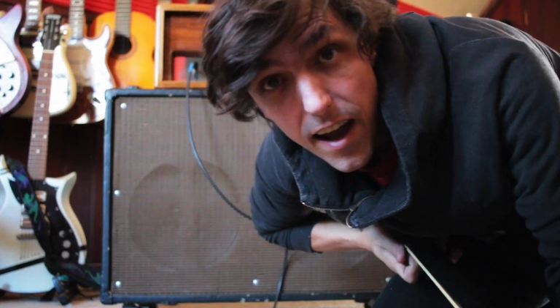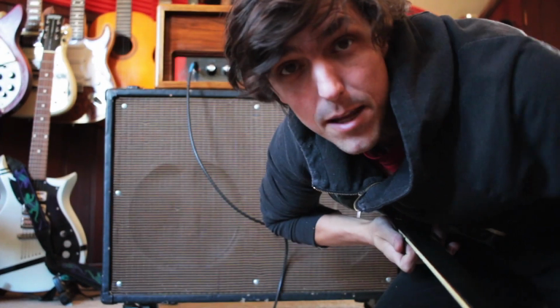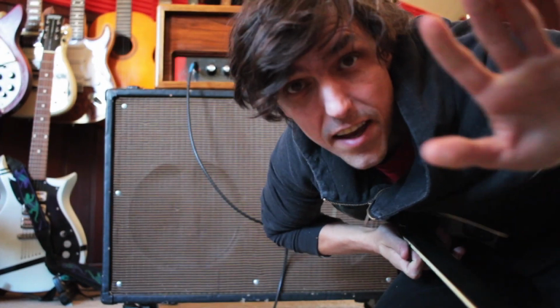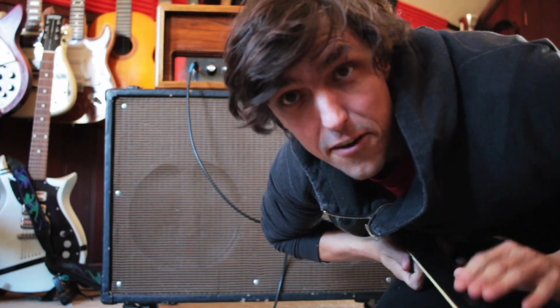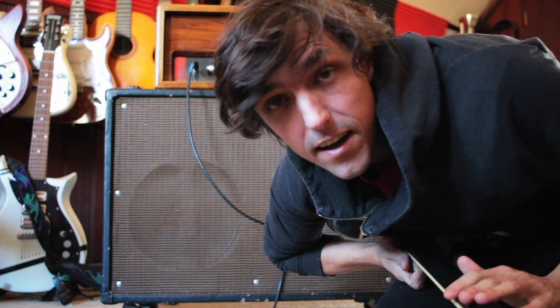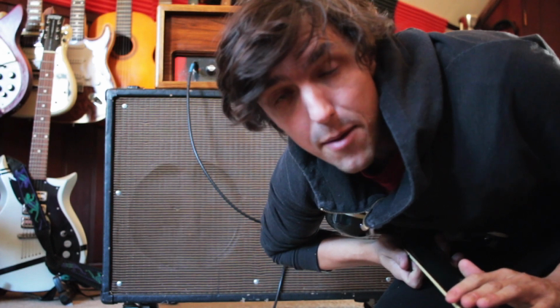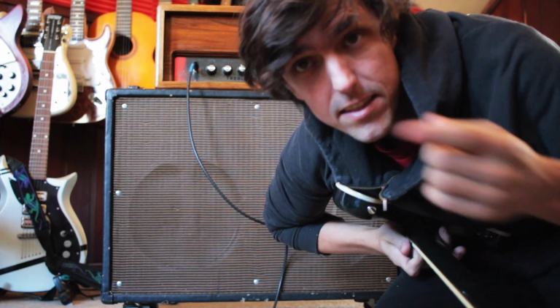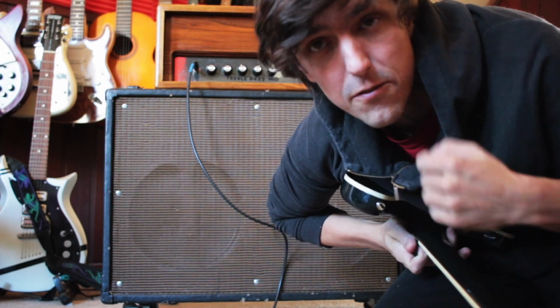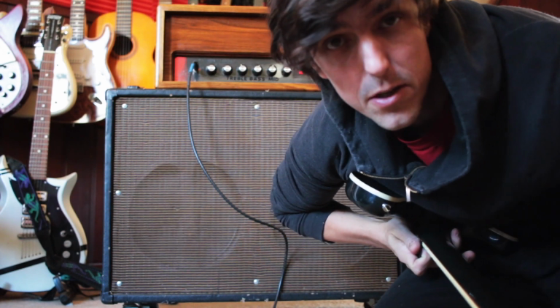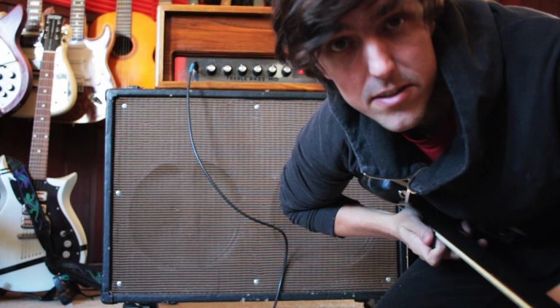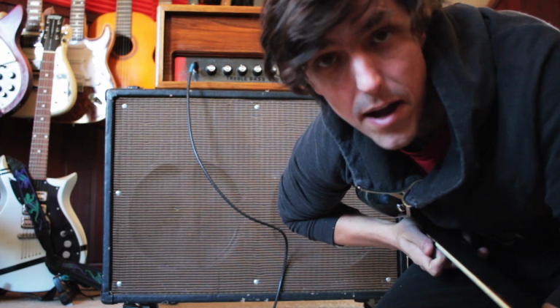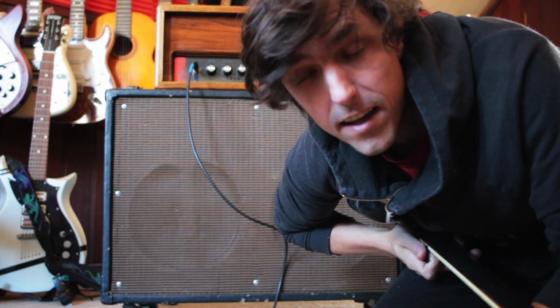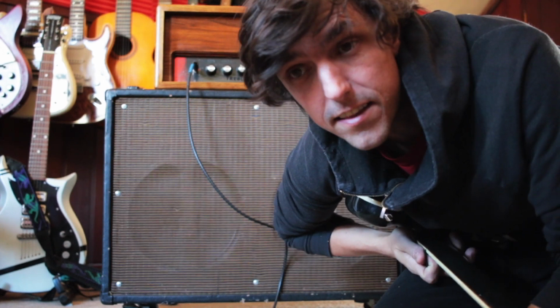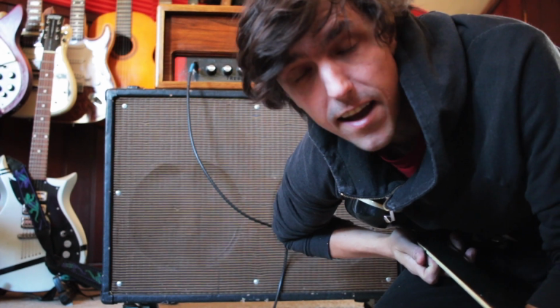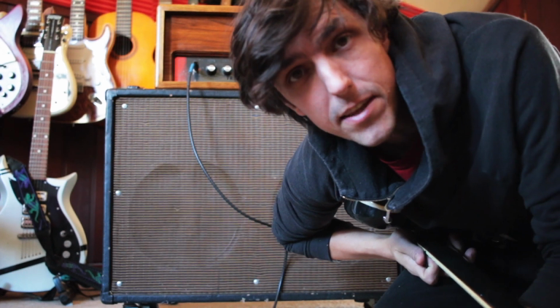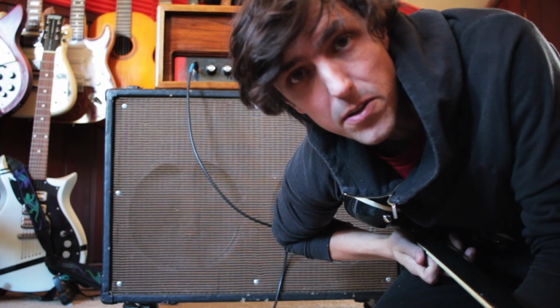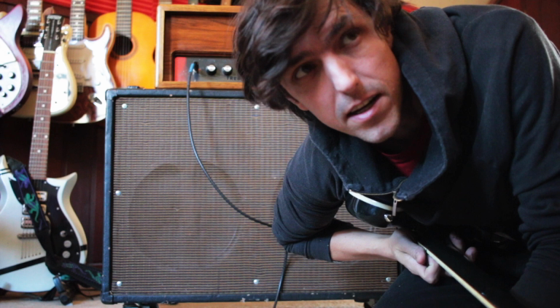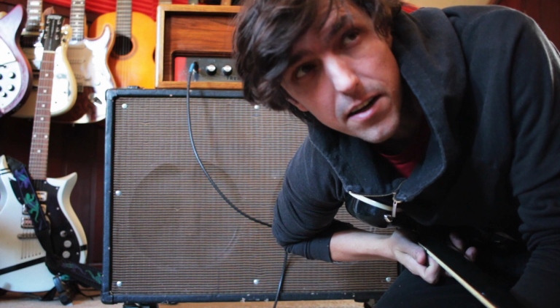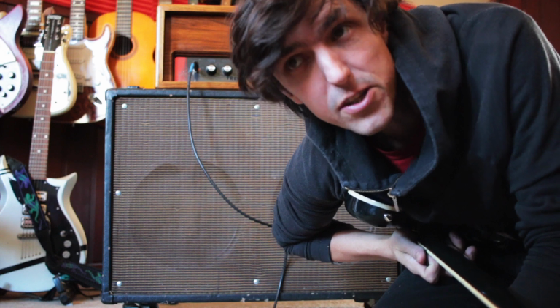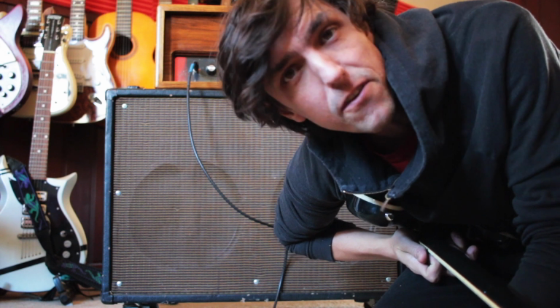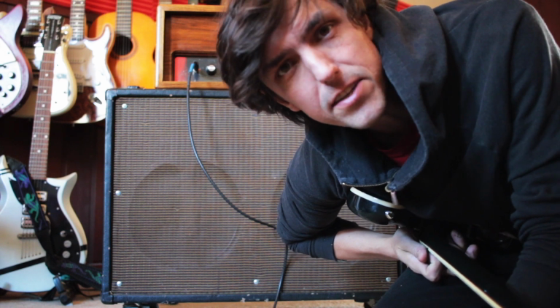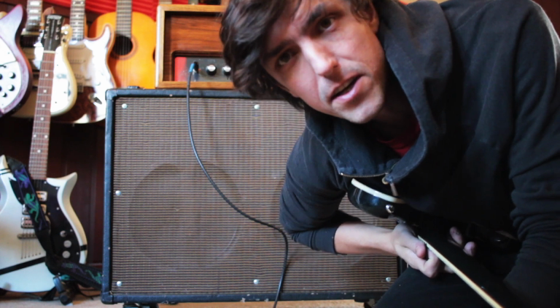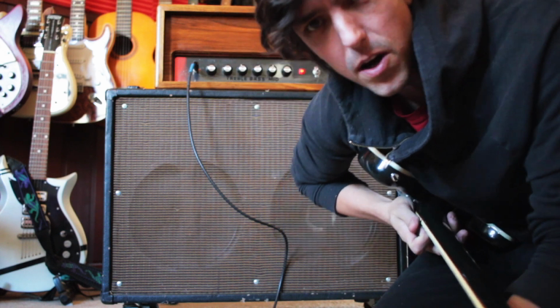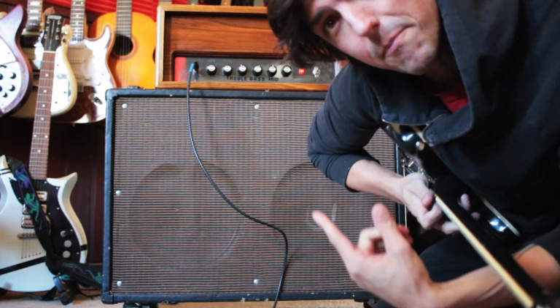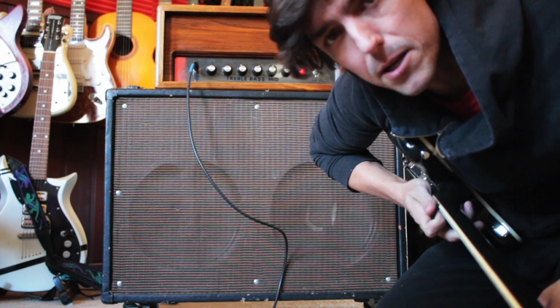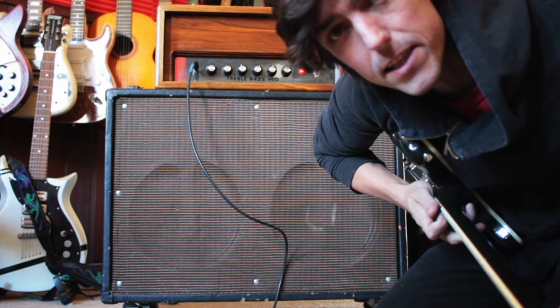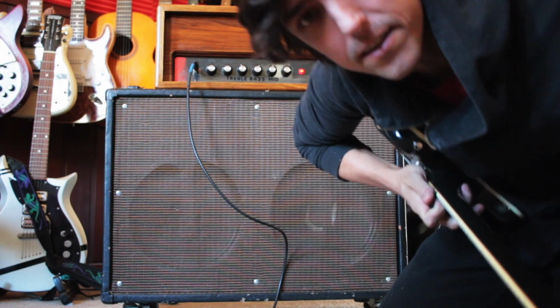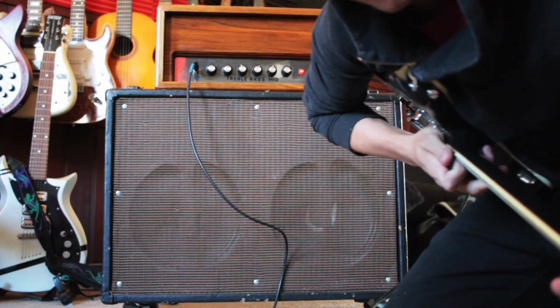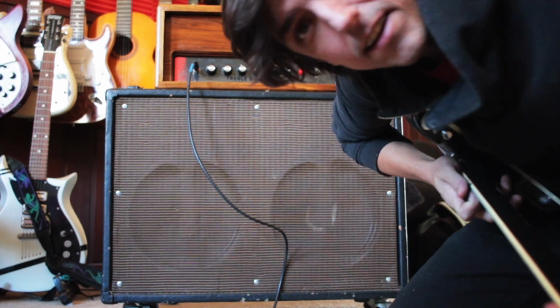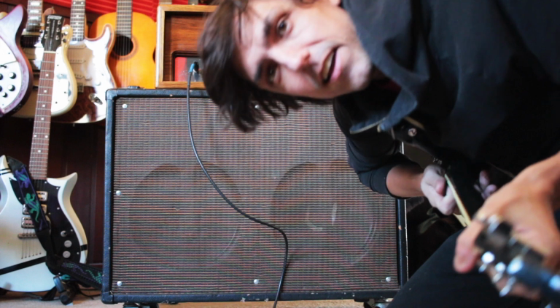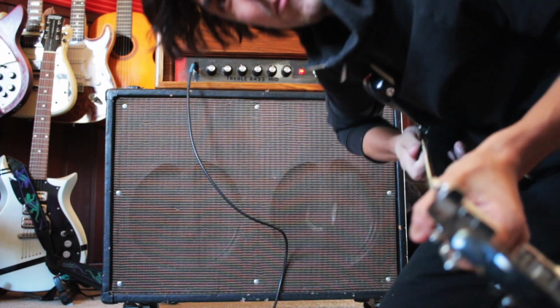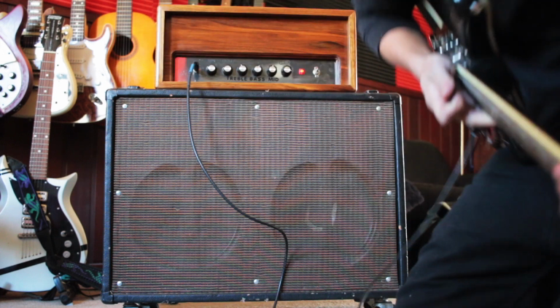Hi, my name is Jeff, and I'm making this video for somebody who's interested in buying this amp that I built a few years ago, about five years ago. So I'm just going to play a little bit, and I hope it sounds good.